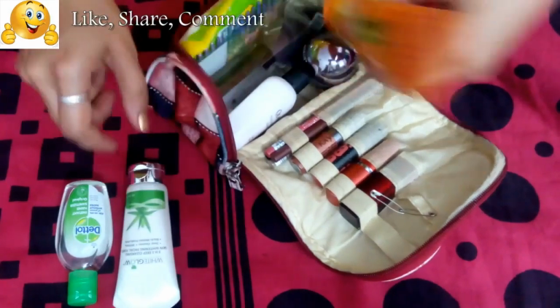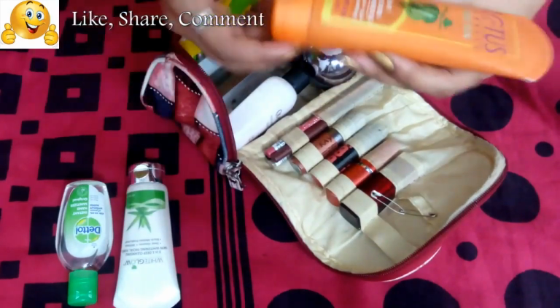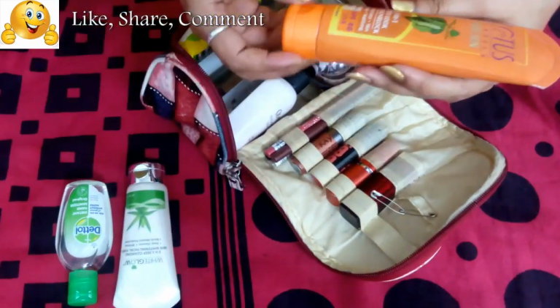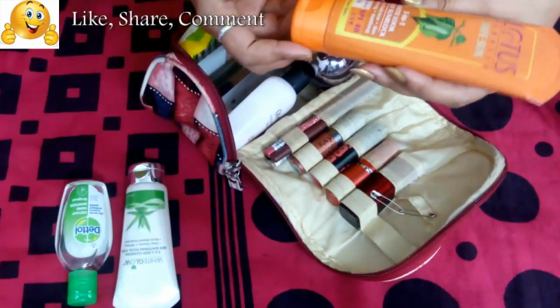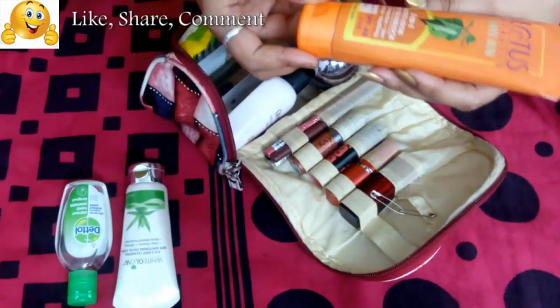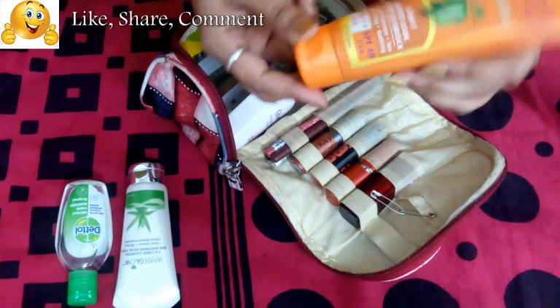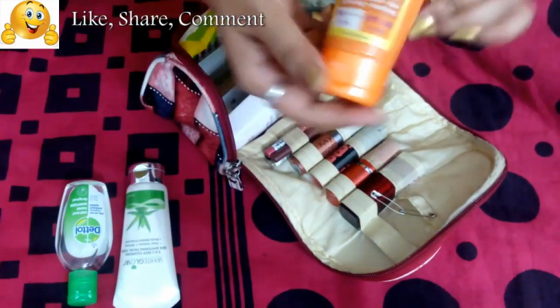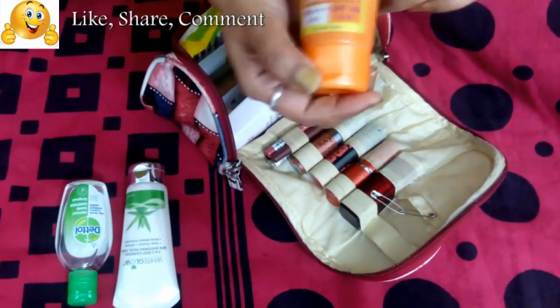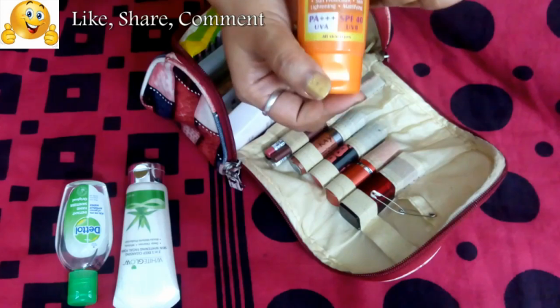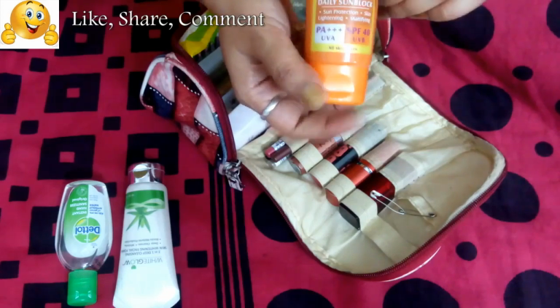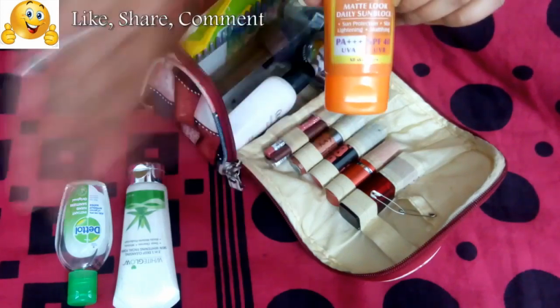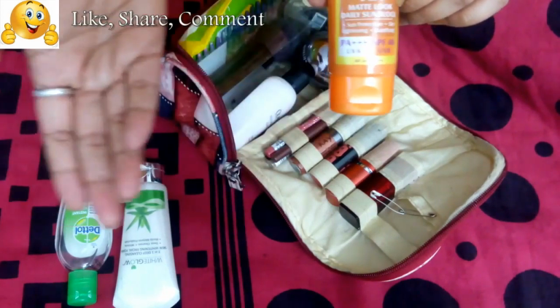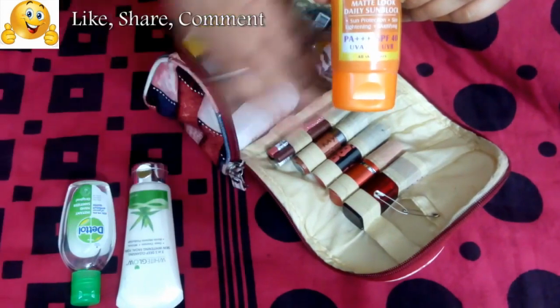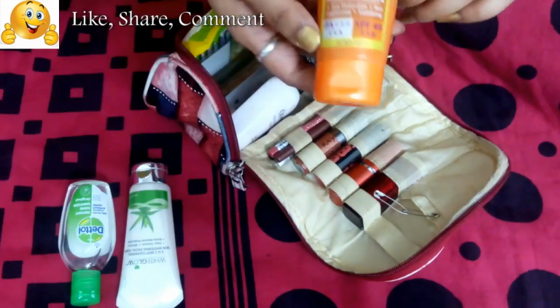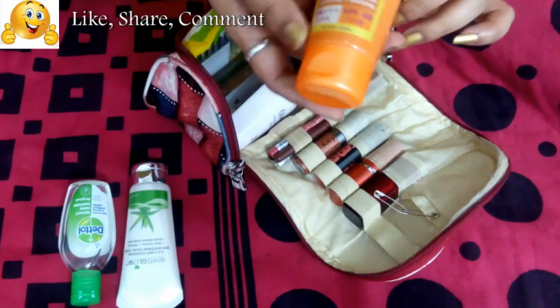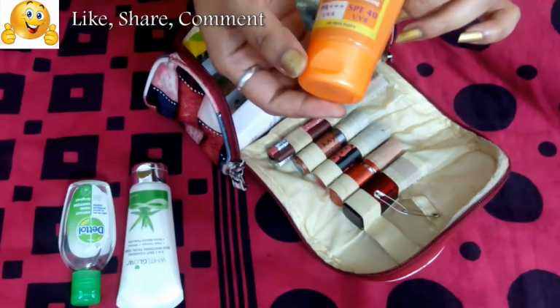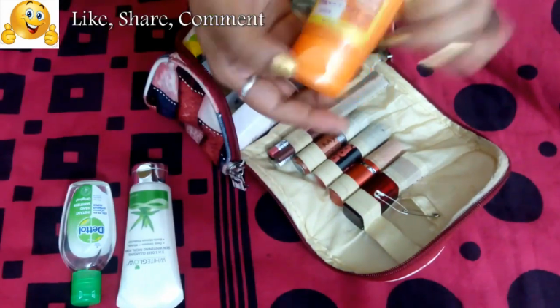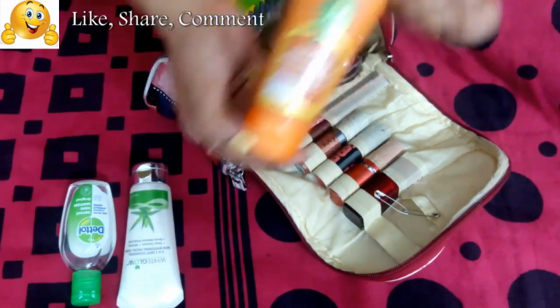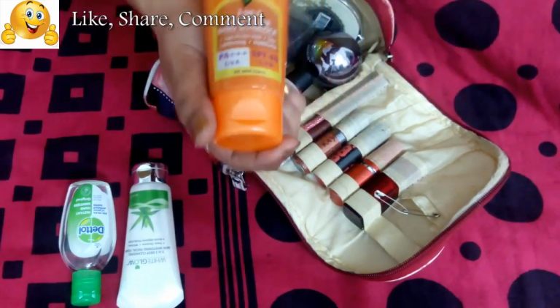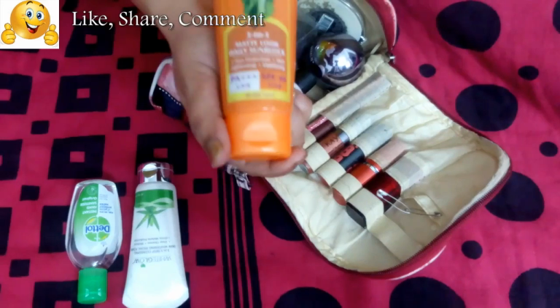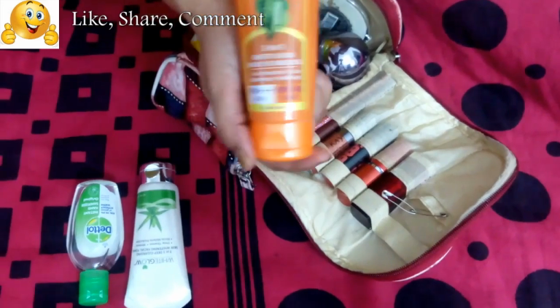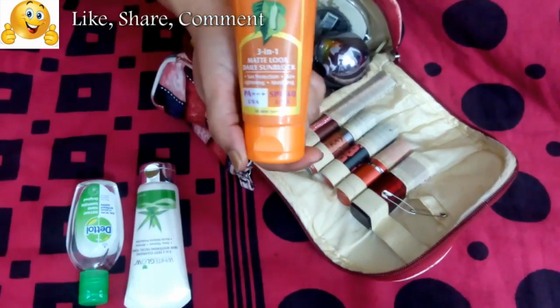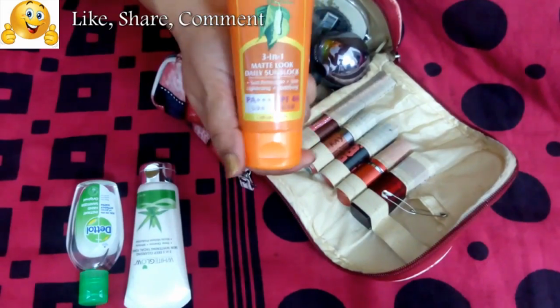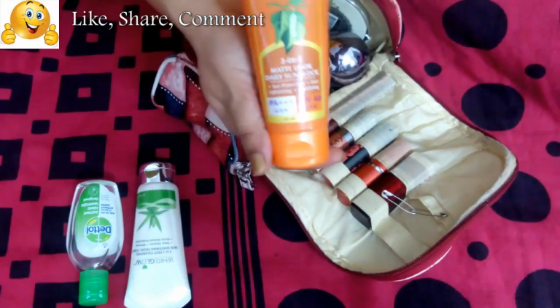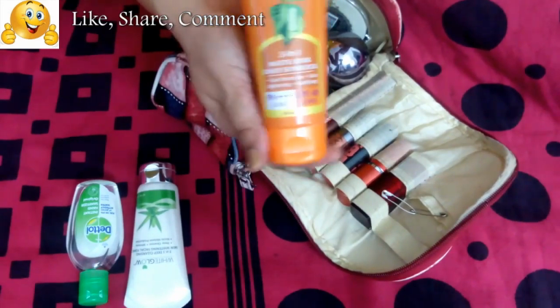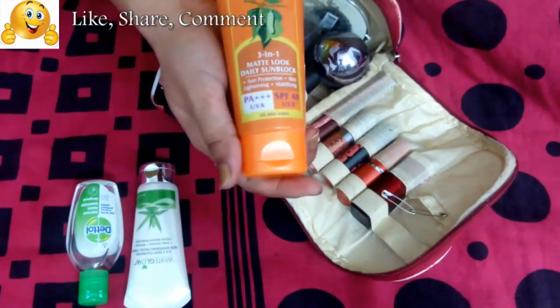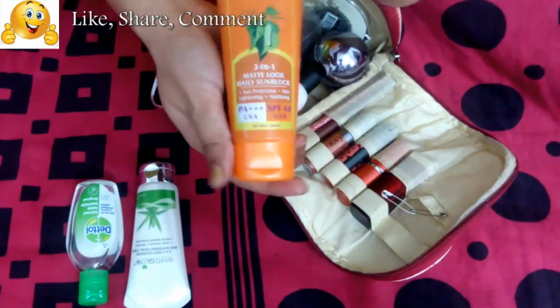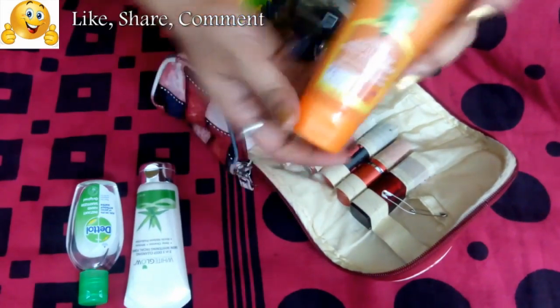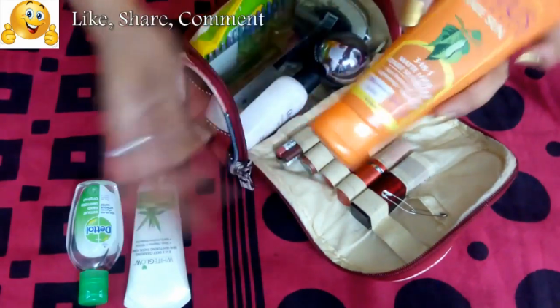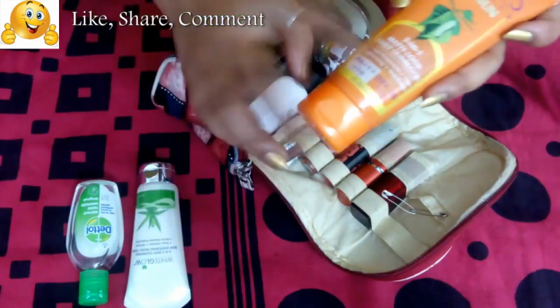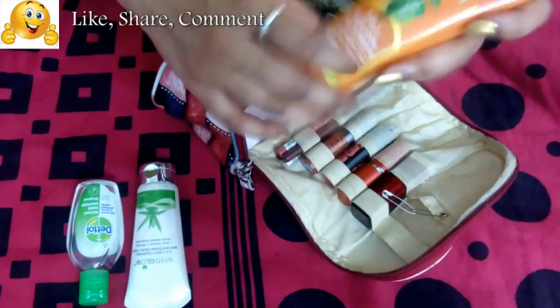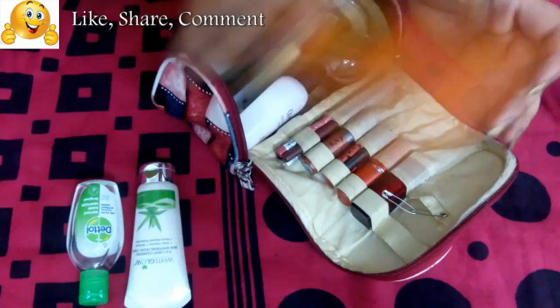Next I have my Lotus 3-in-1 Matte Look Daily Sunblock. If you follow my videos, you can easily tell this is my favorite sunscreen. I just wash my face, apply this, and that's it.